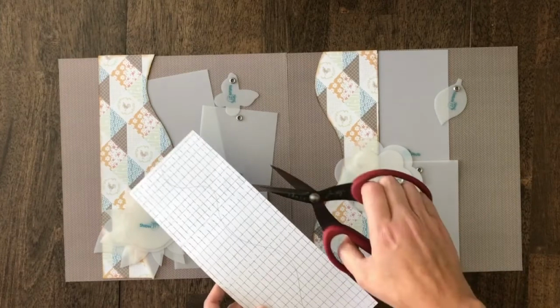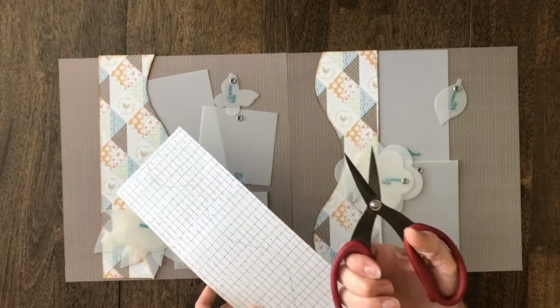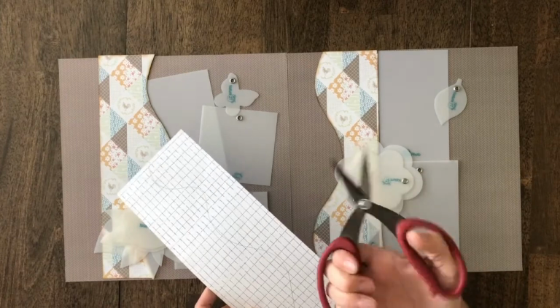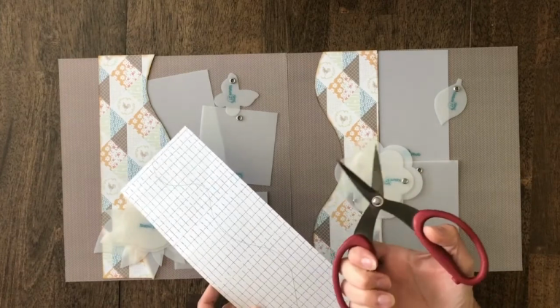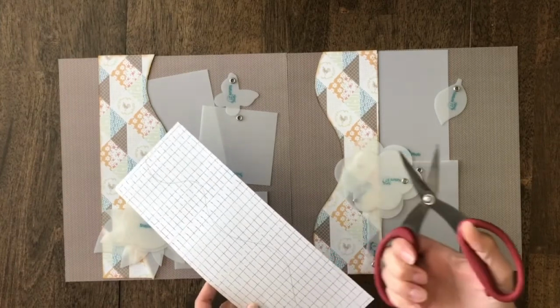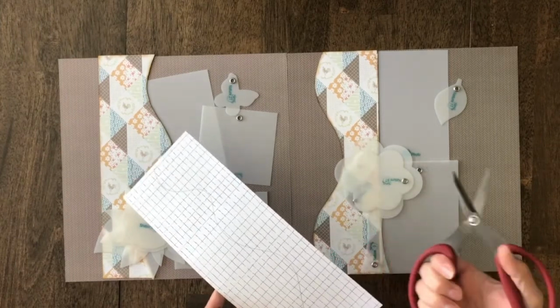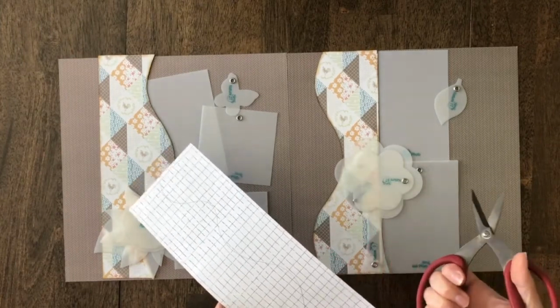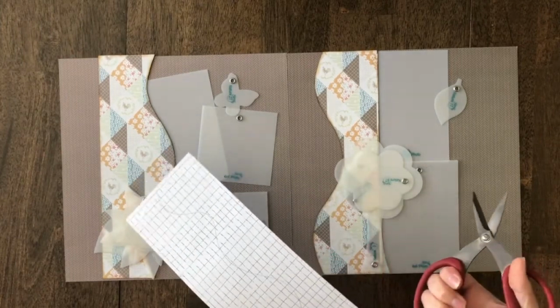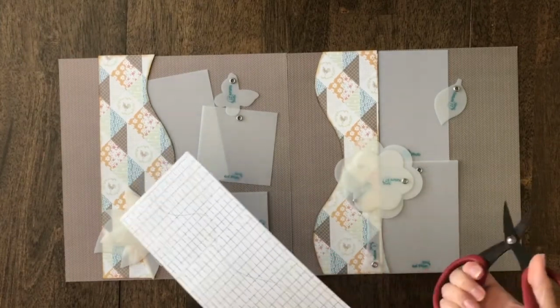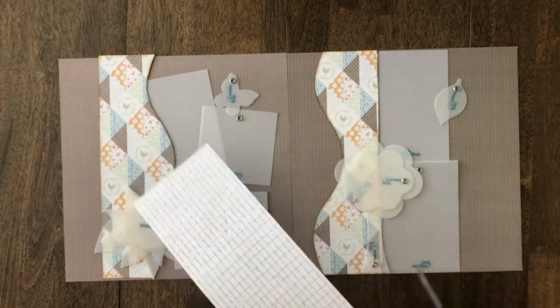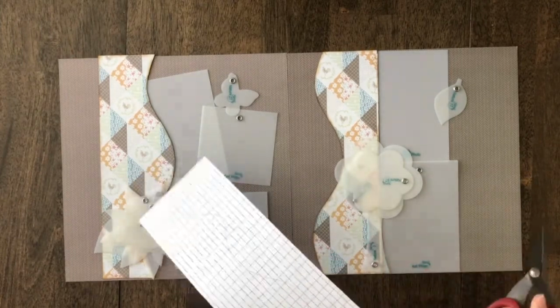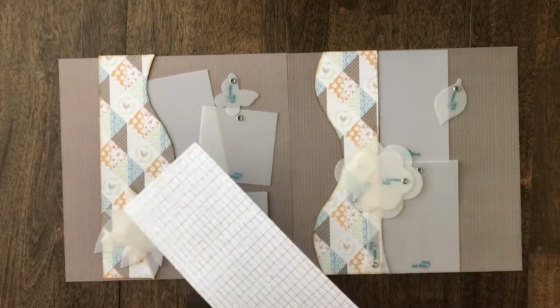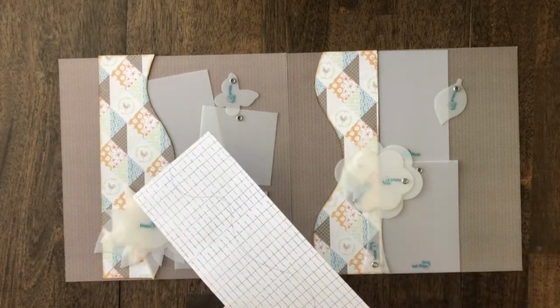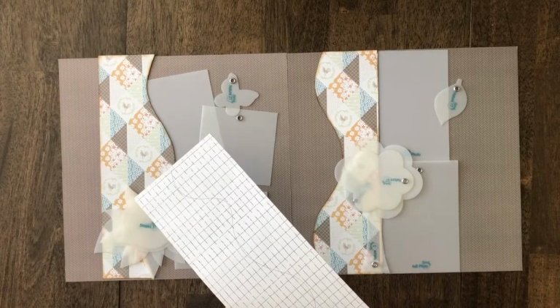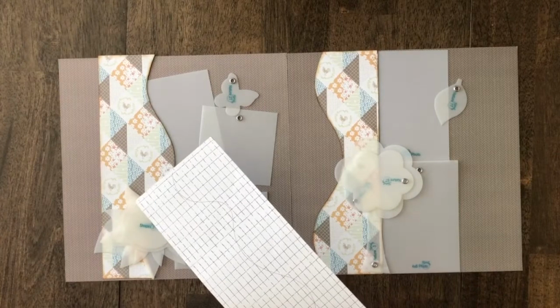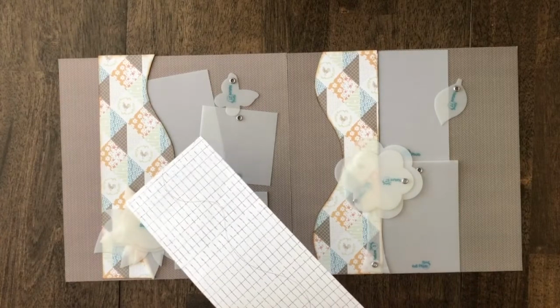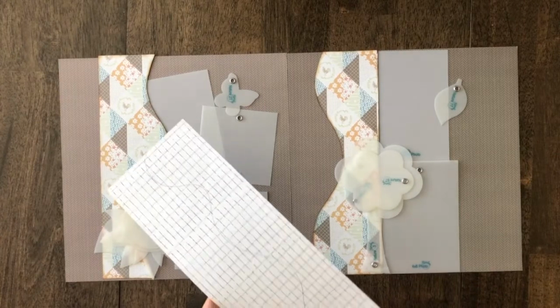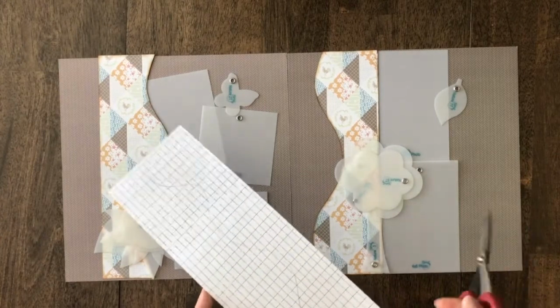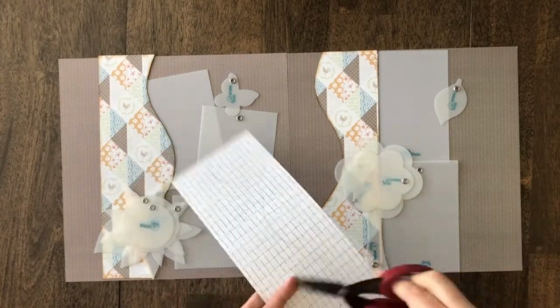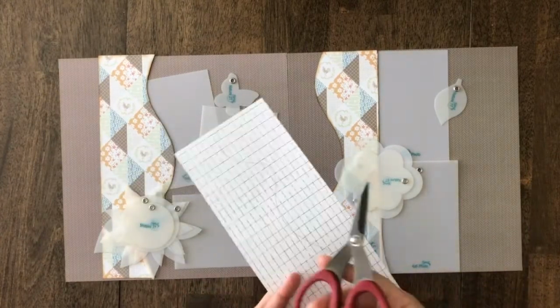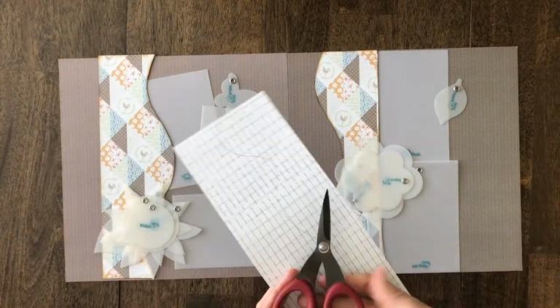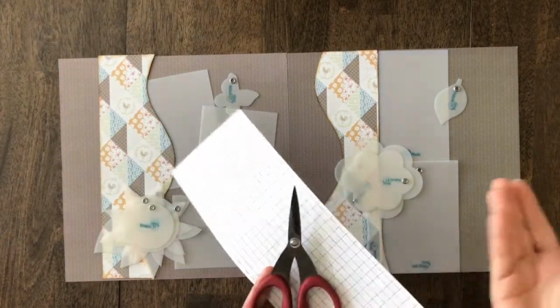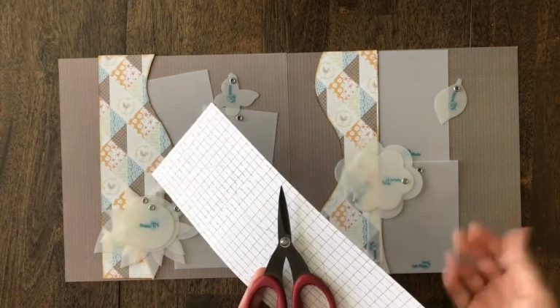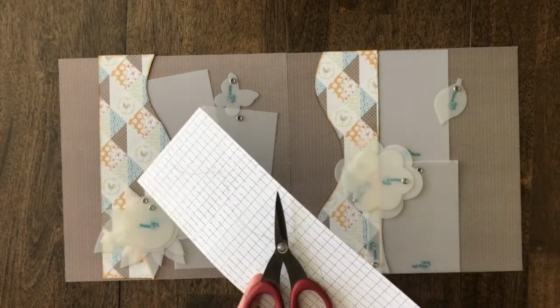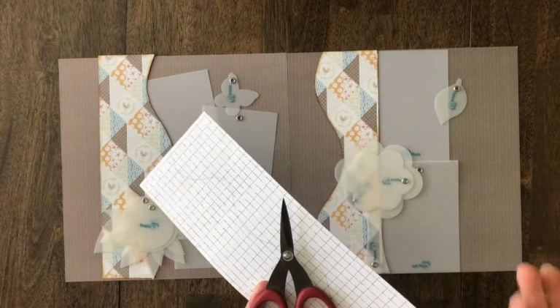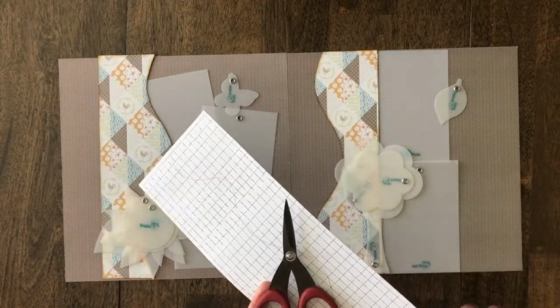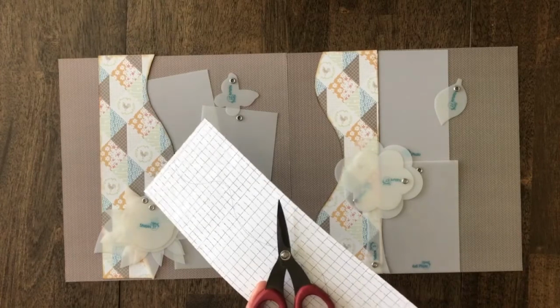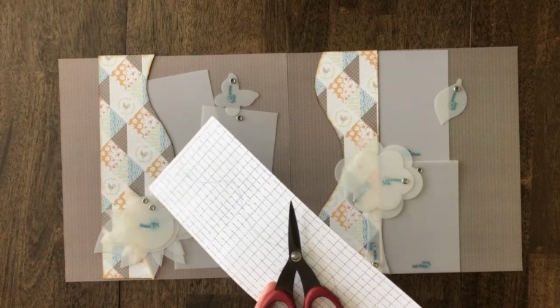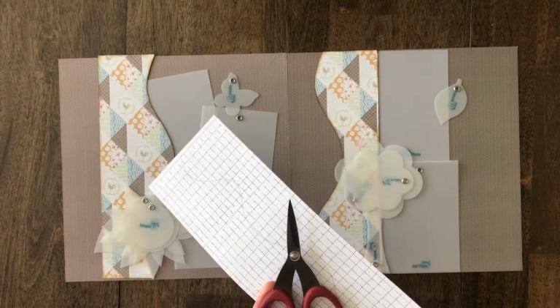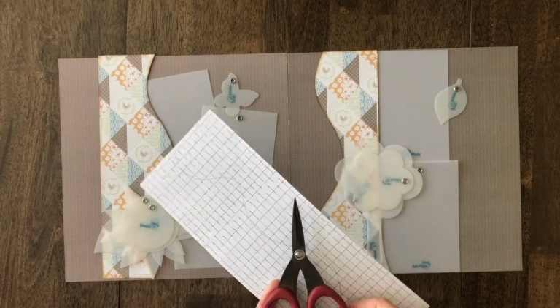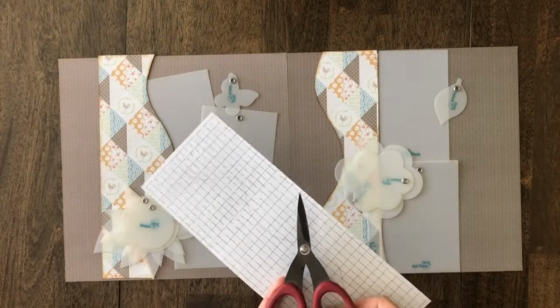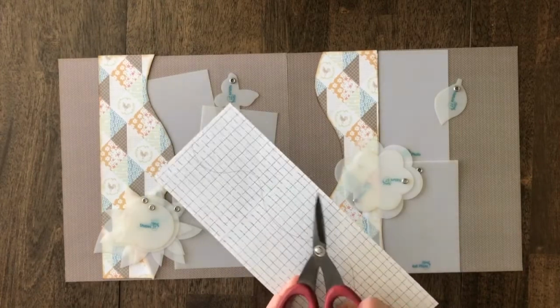I personally like these scissors. We have a couple of options in our shop — we have Fiskars scissors and even the Cutterbees. But you basically just want a good pair of scissors; I would say probably about a $10 or $15 pair would do the trick.